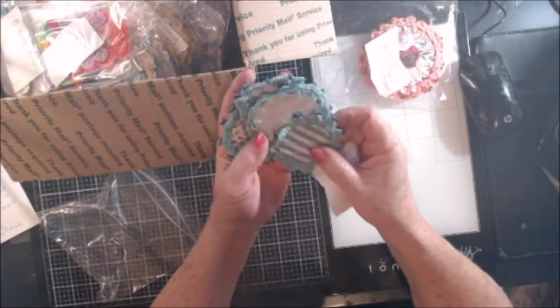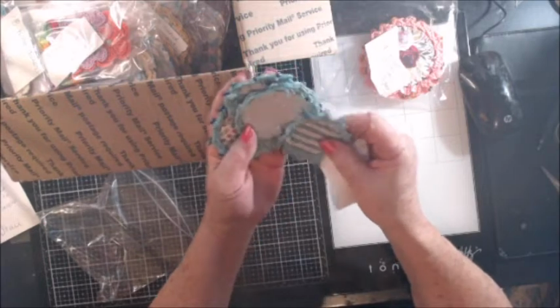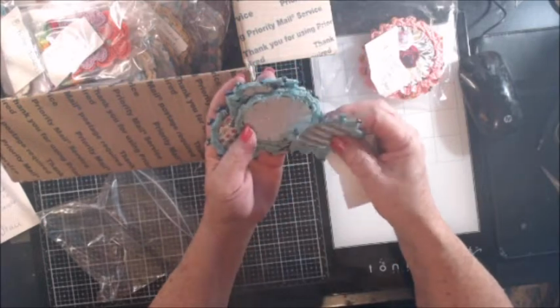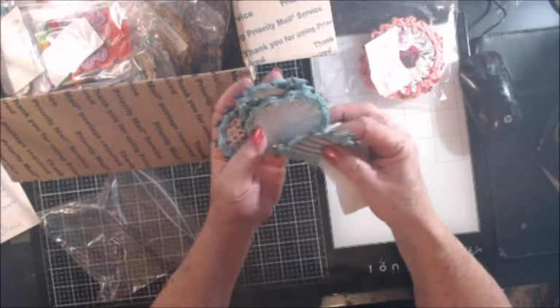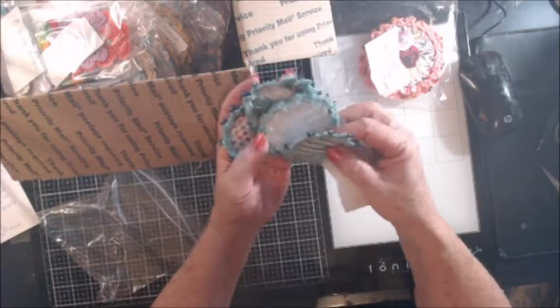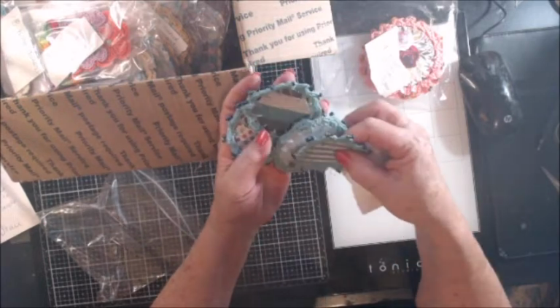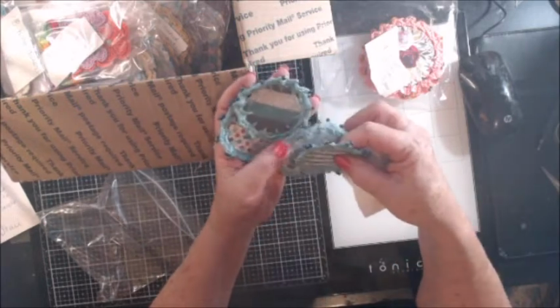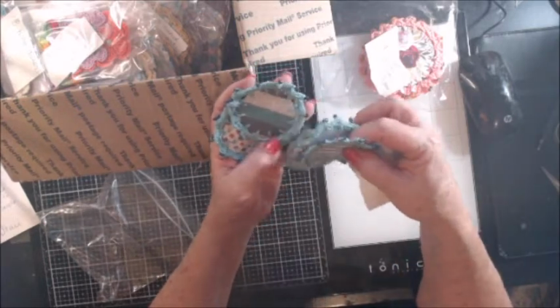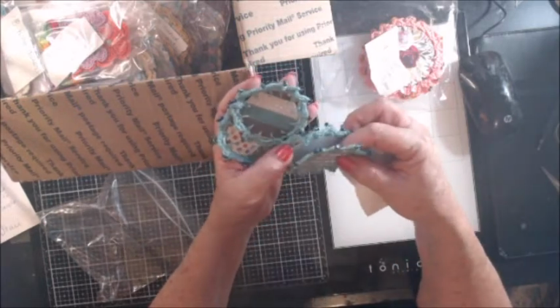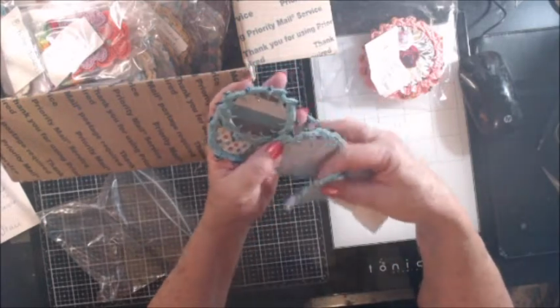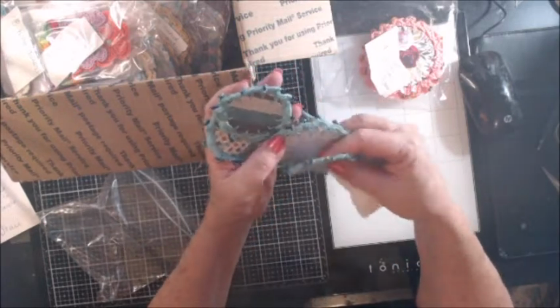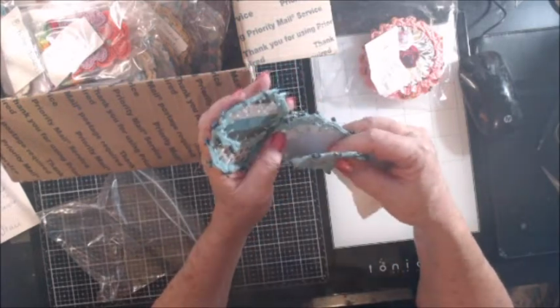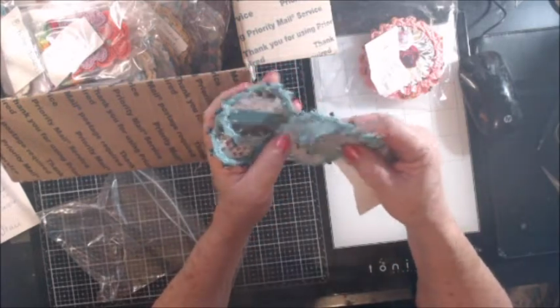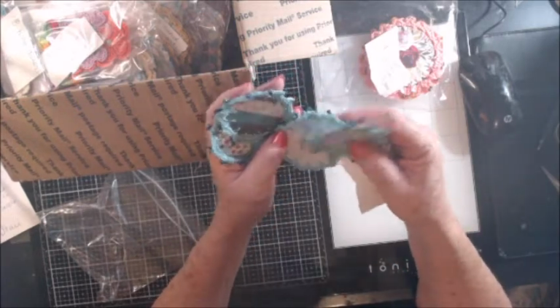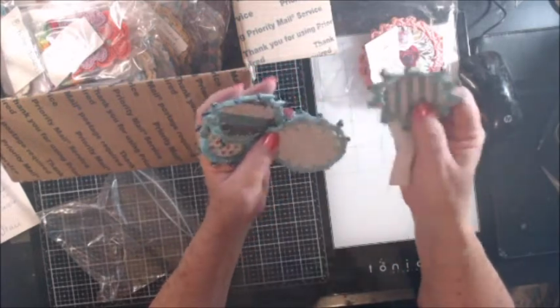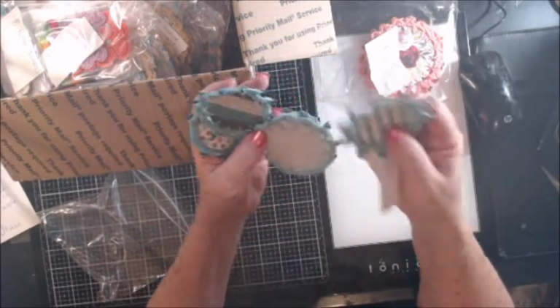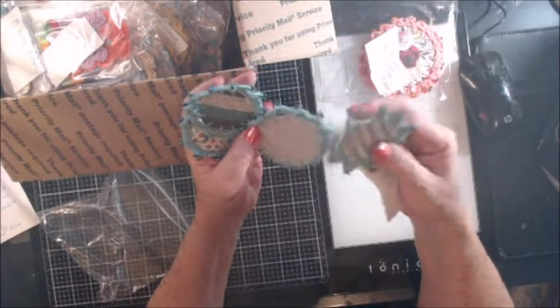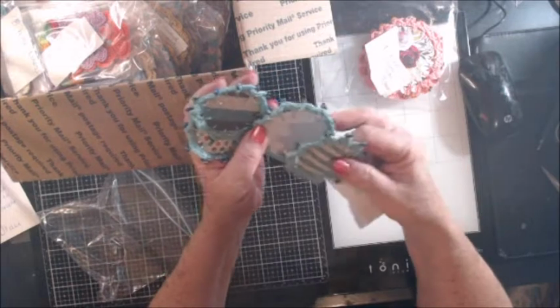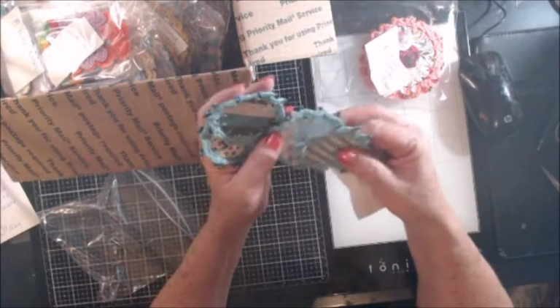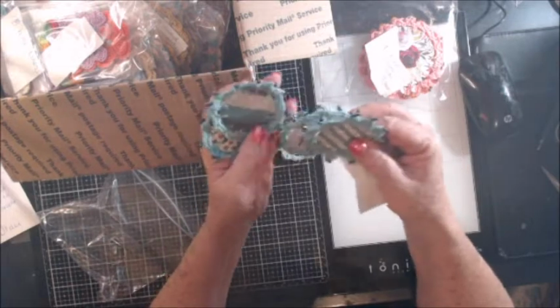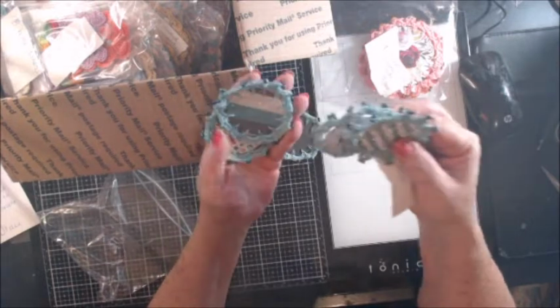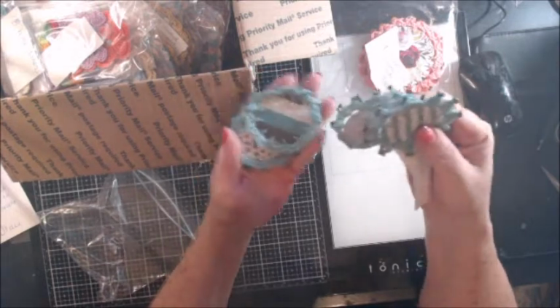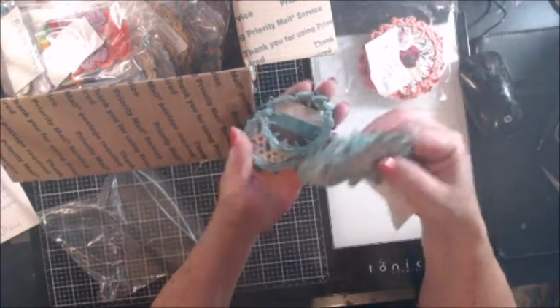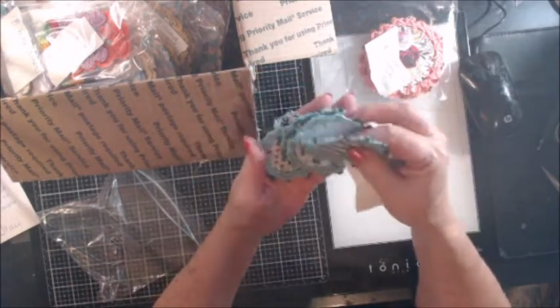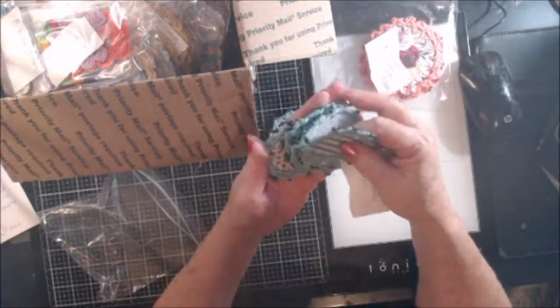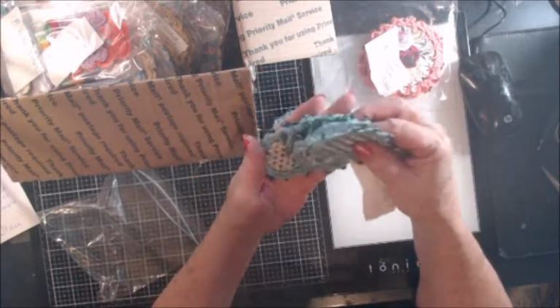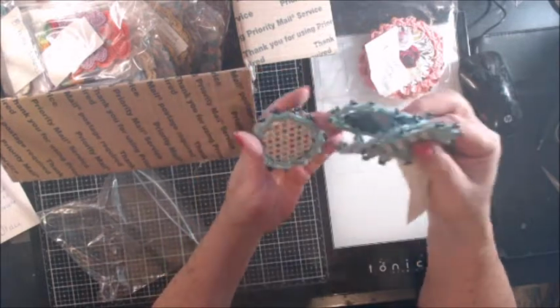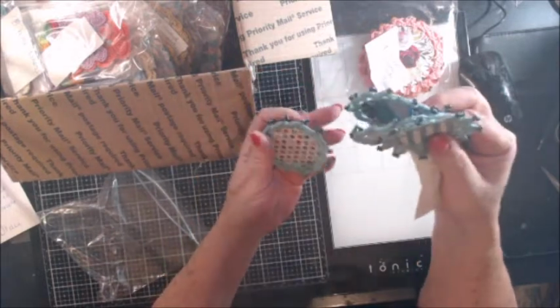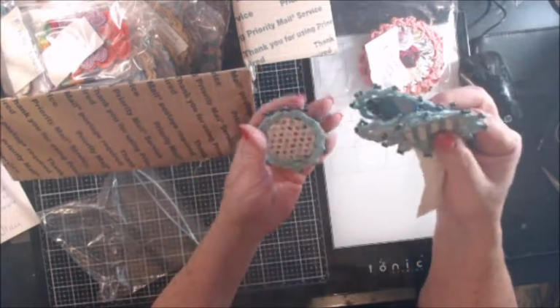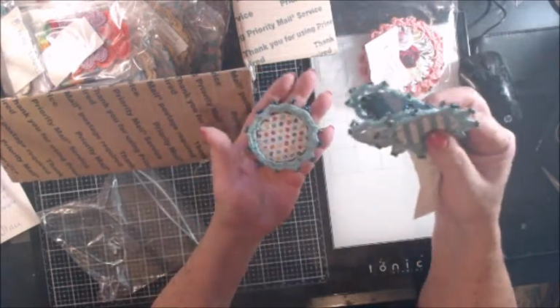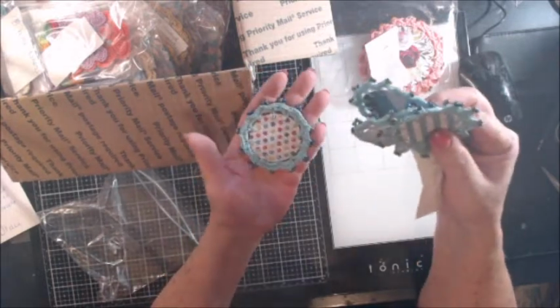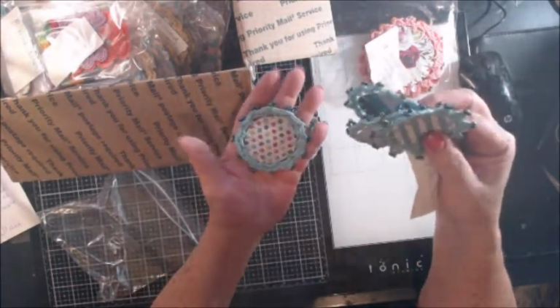Oh, Stacy, I love these! And you know, you could really use these to hang on Christmas trees as Christmas ornaments — that's how beautiful they are.